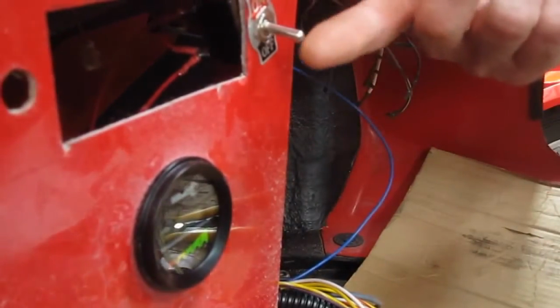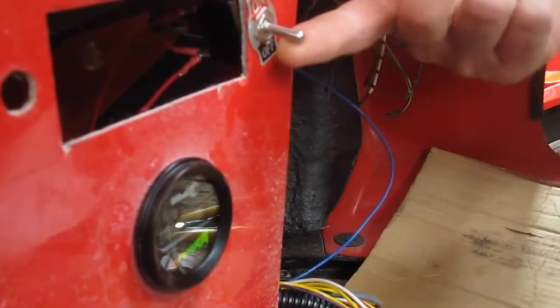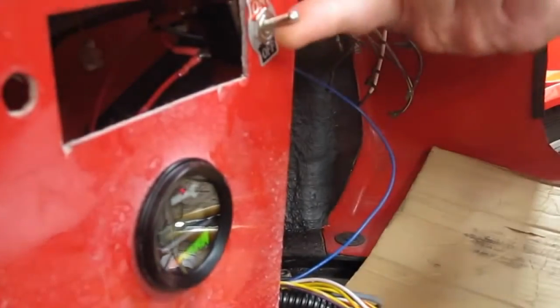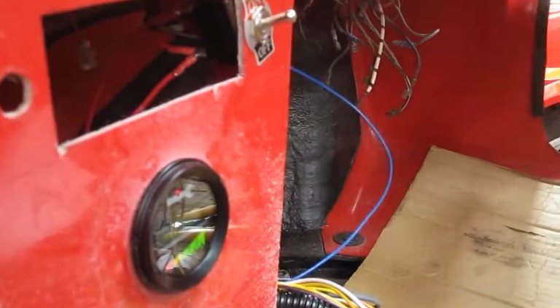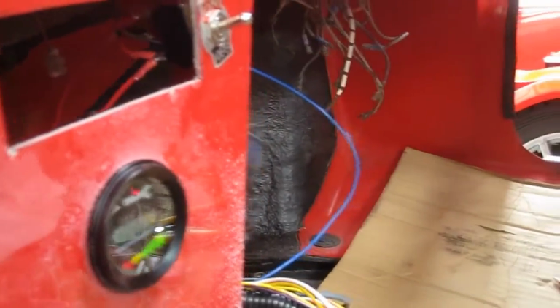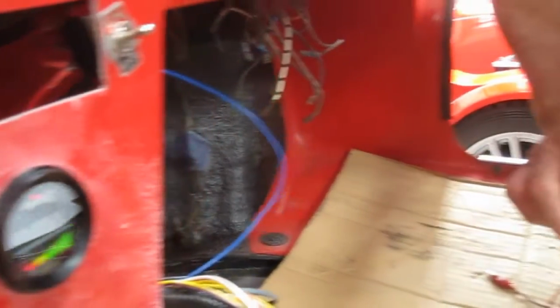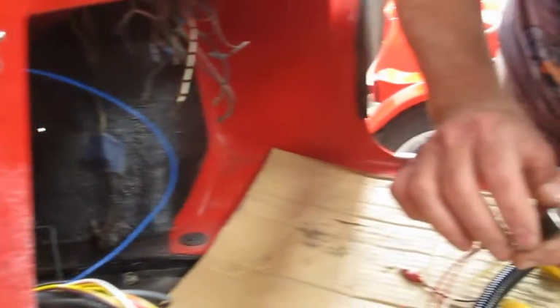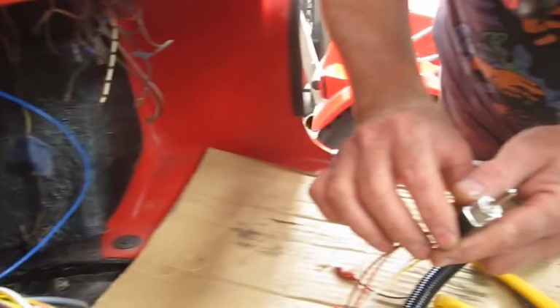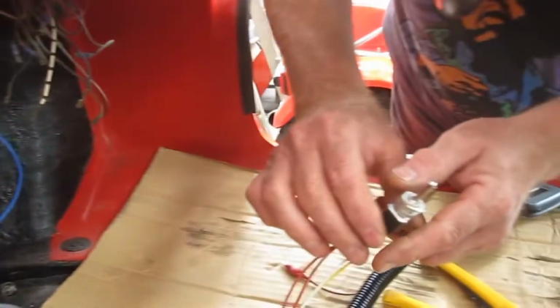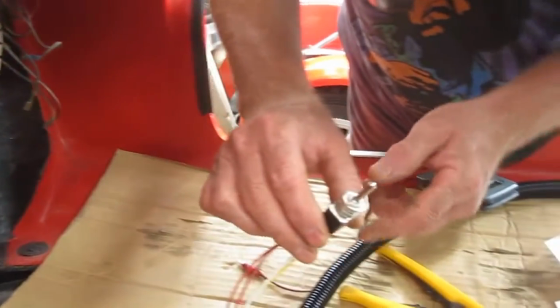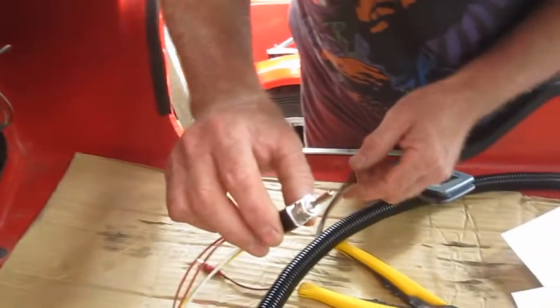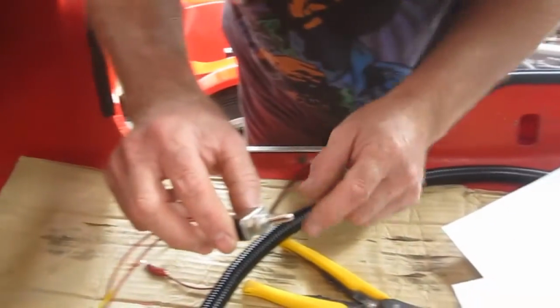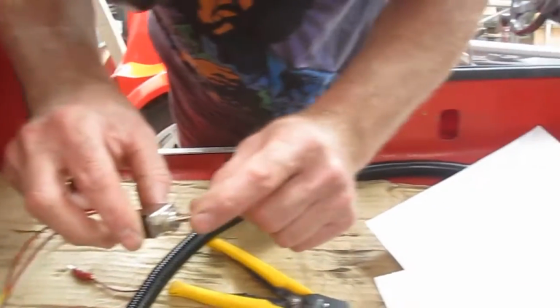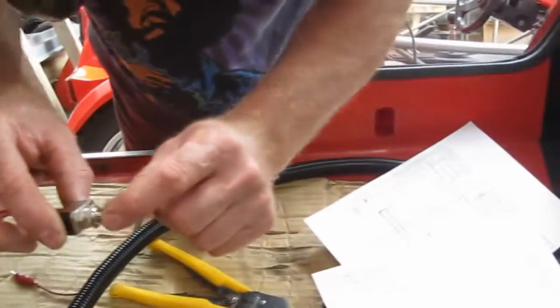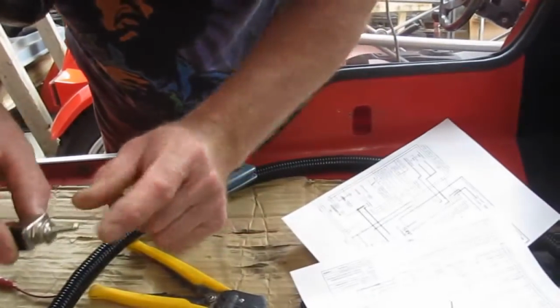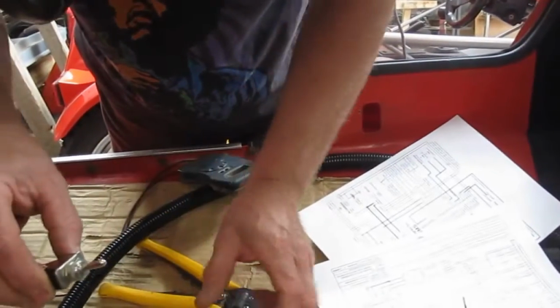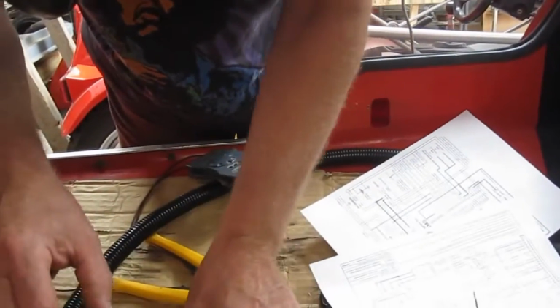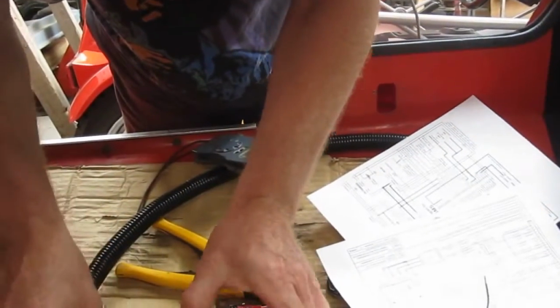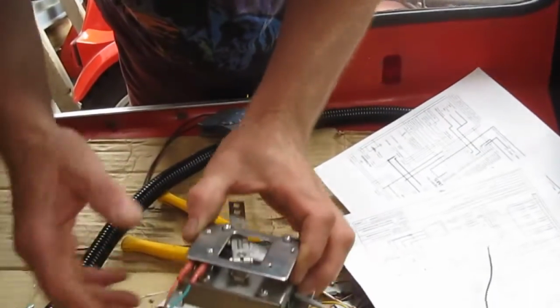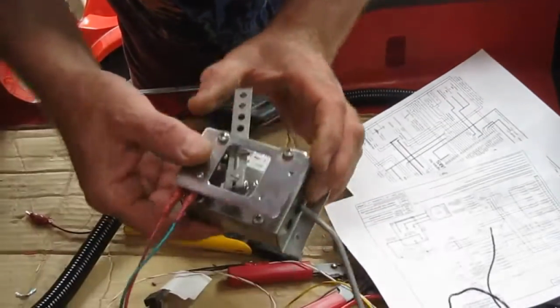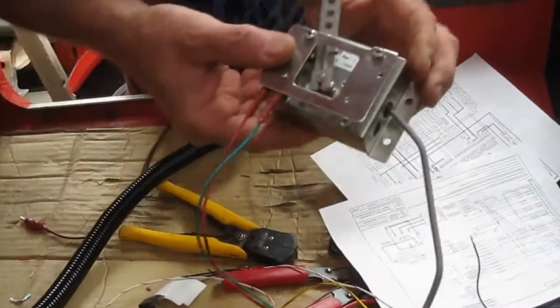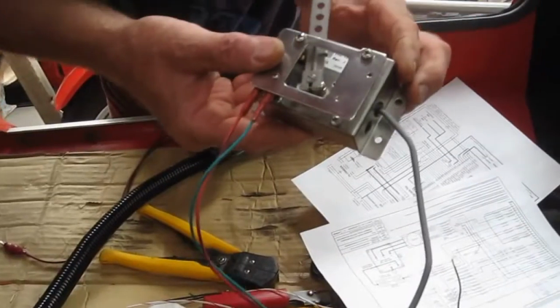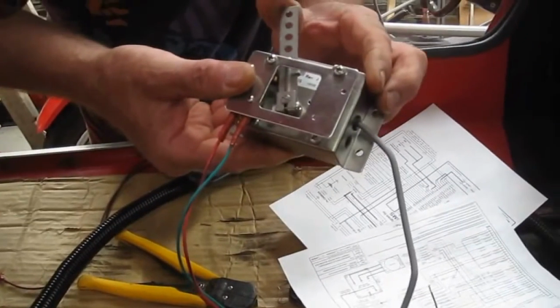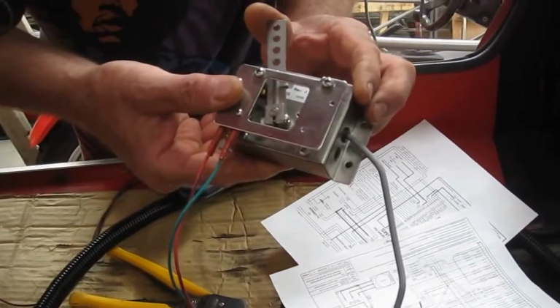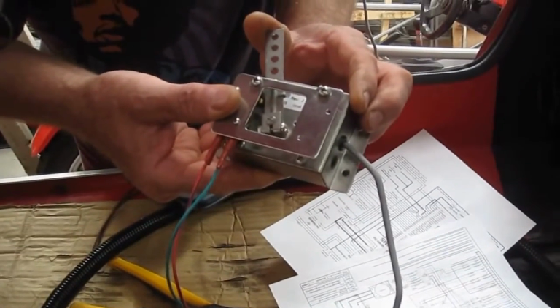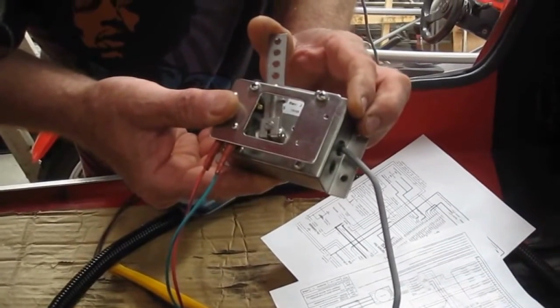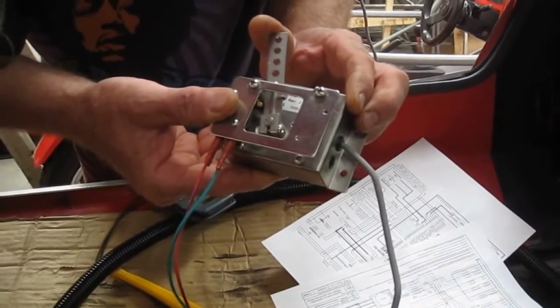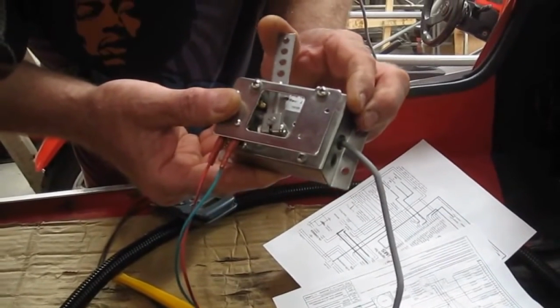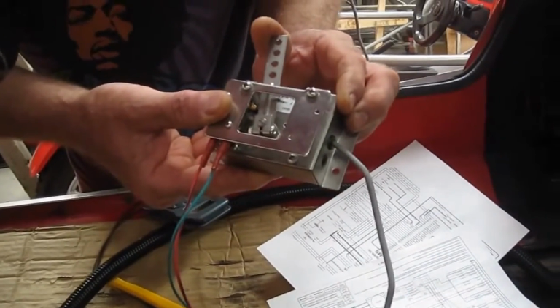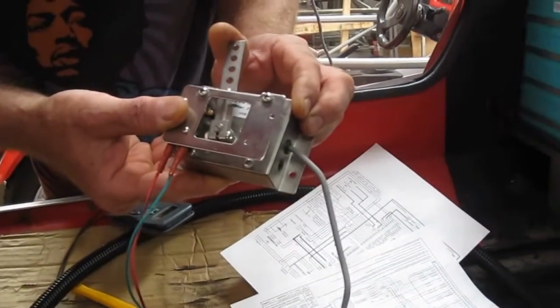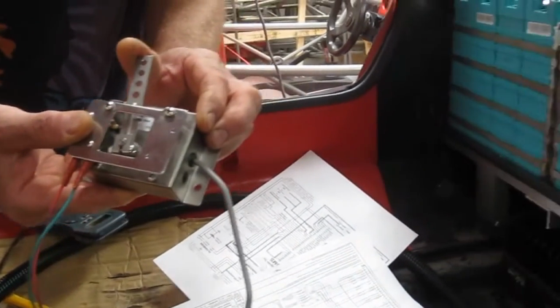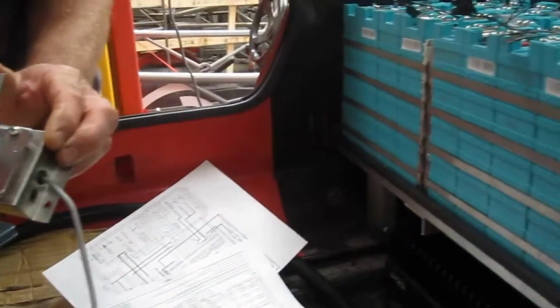So we'll switch on and wait for the contactor to click — which it did then. We're engaged into forward mode. We'll give it a little bit of accelerator and see what happens, and we'll see the motor spinning up there.